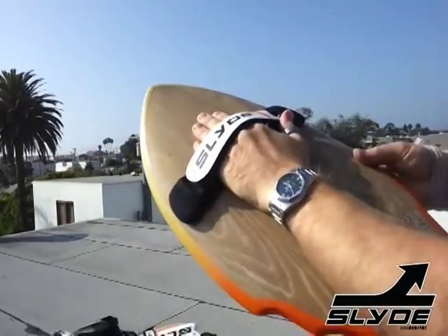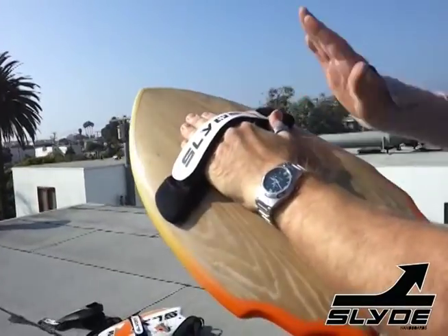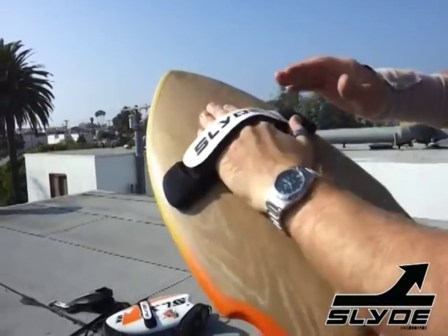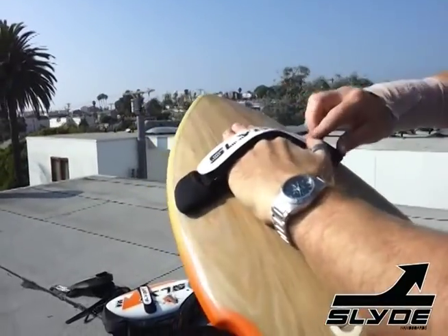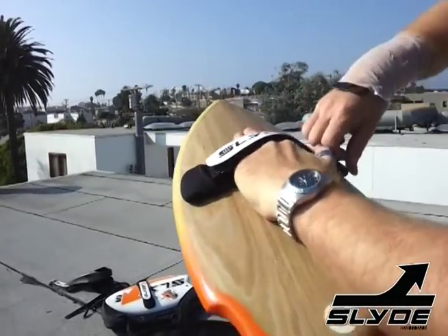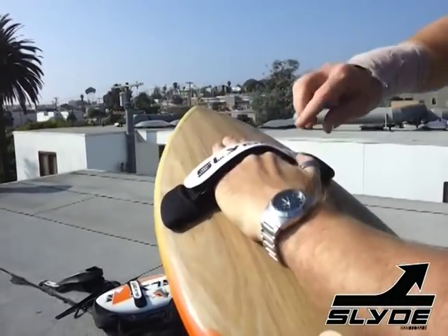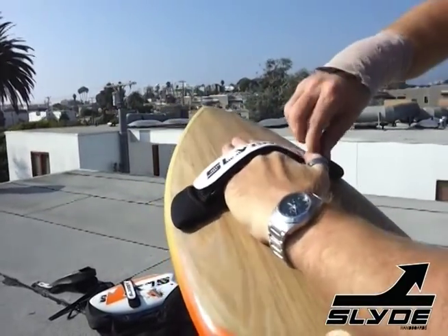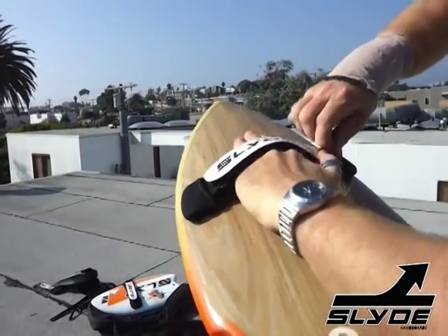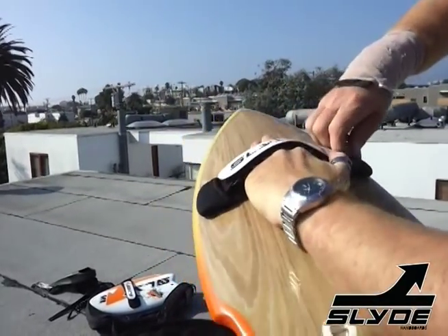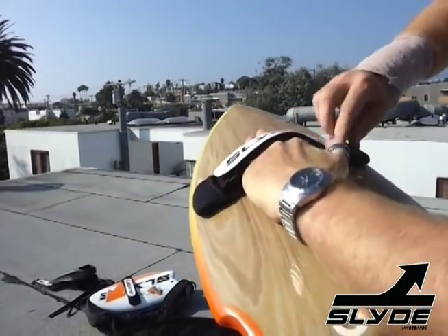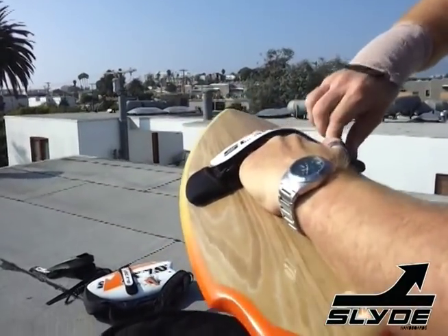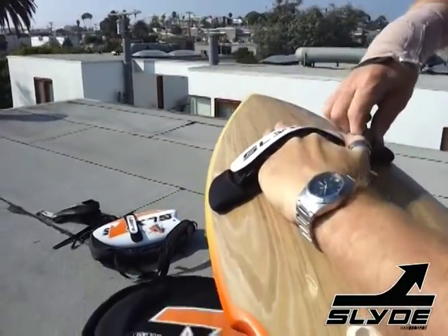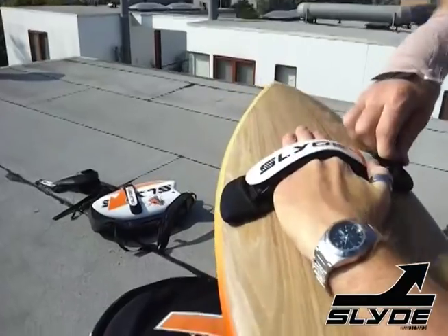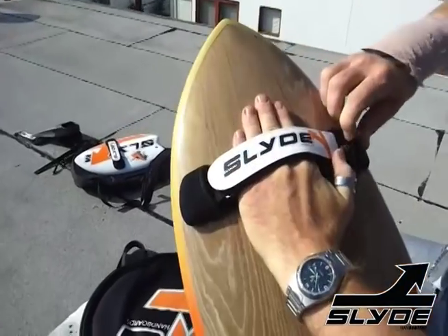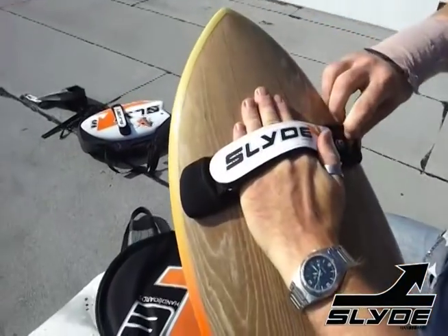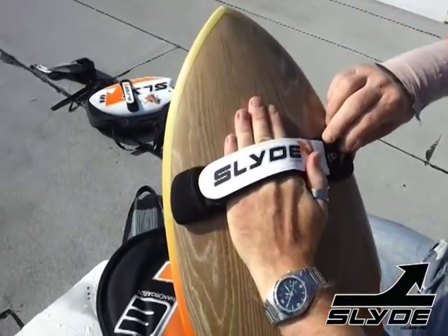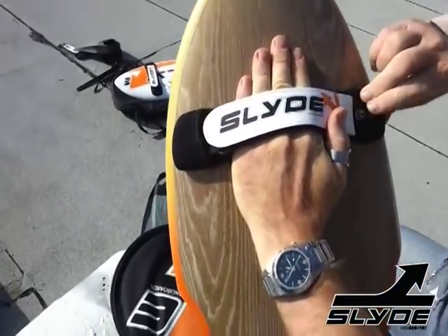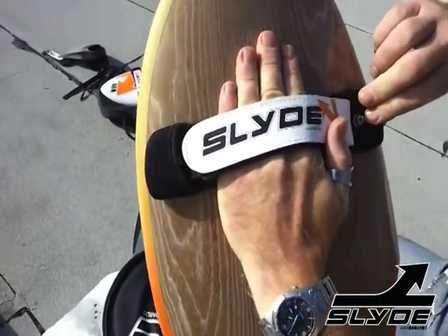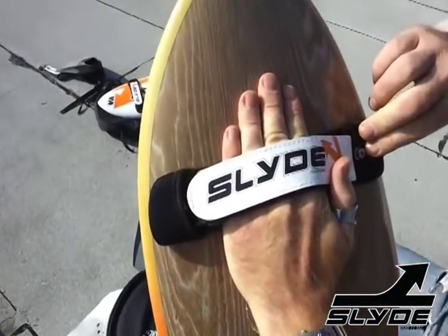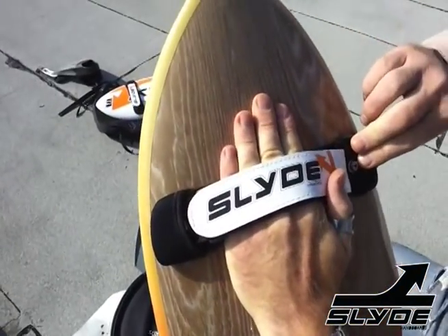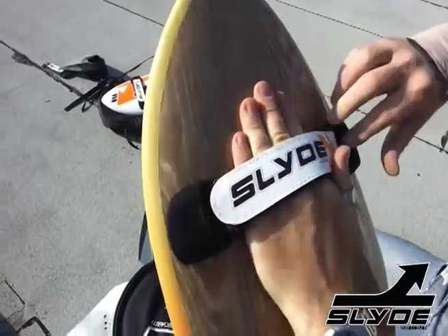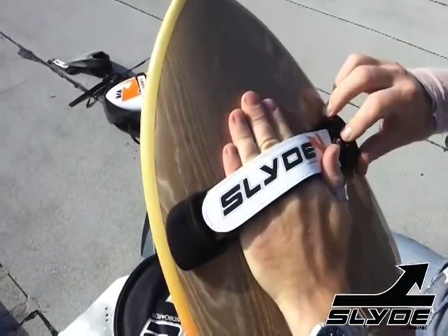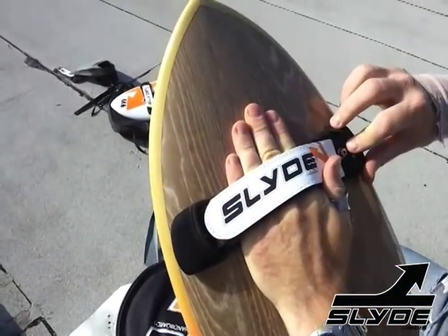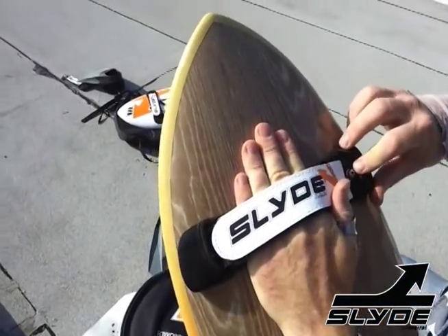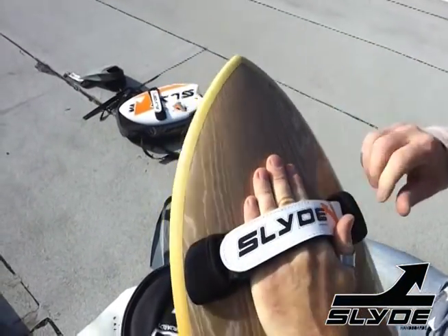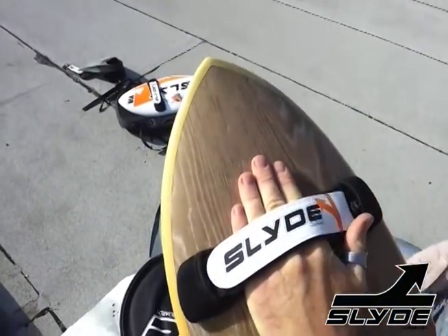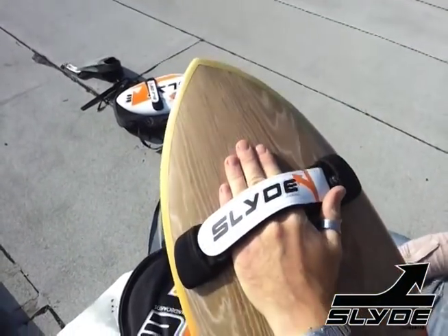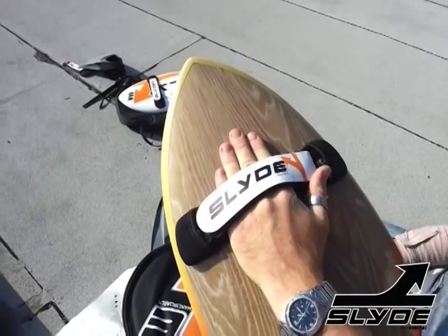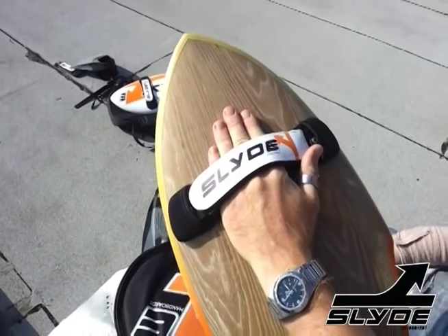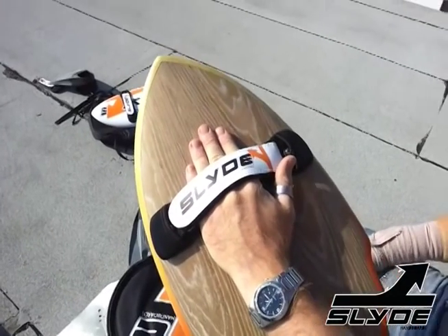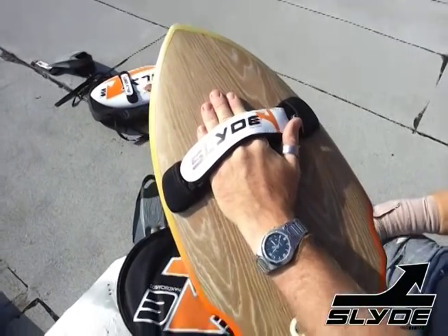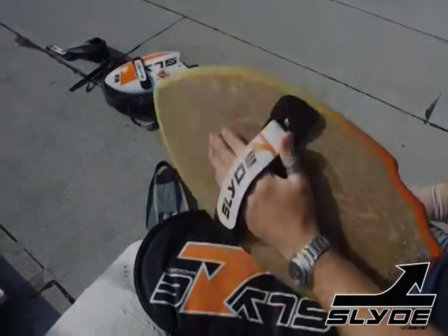That's pretty much it. There you go. The strap shouldn't ever come out and shouldn't come loose. If it is, you've got those little washers — just make sure those are in and you're good to go.